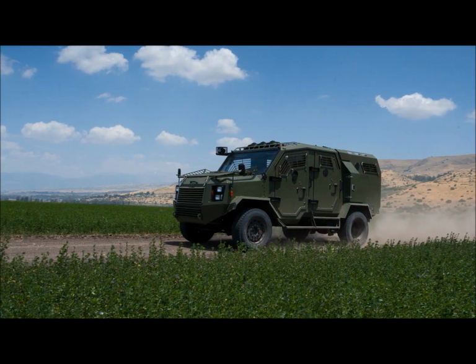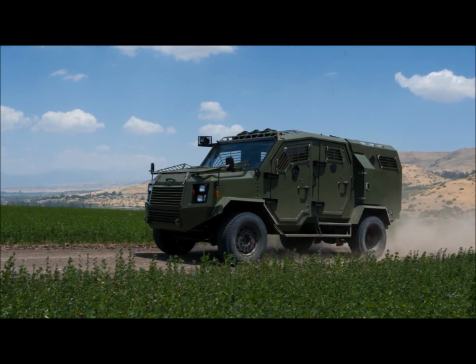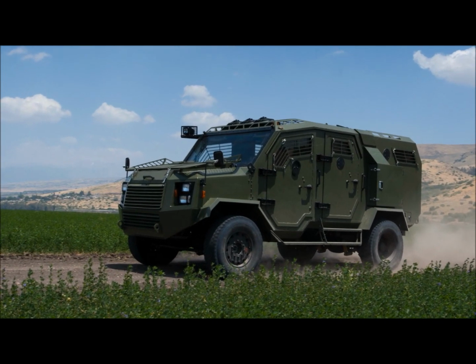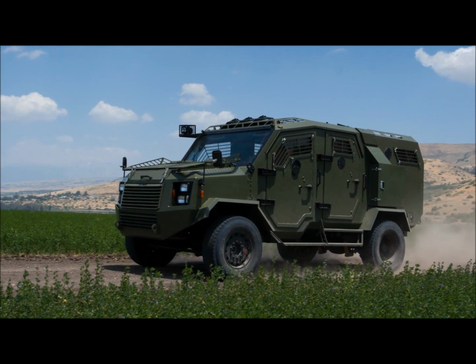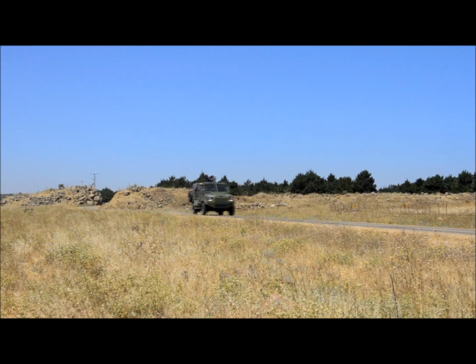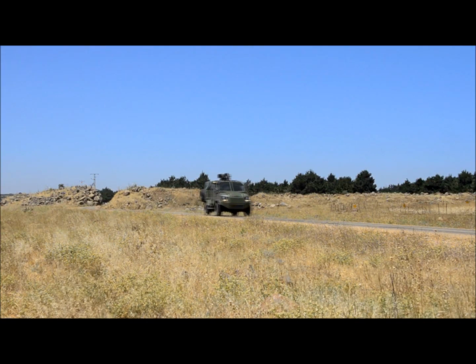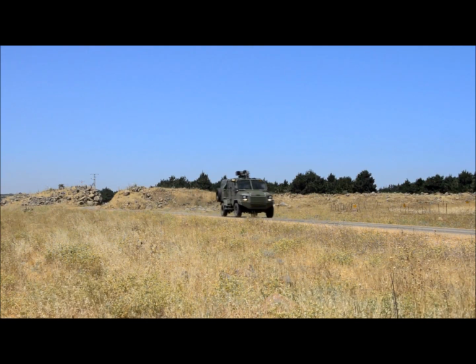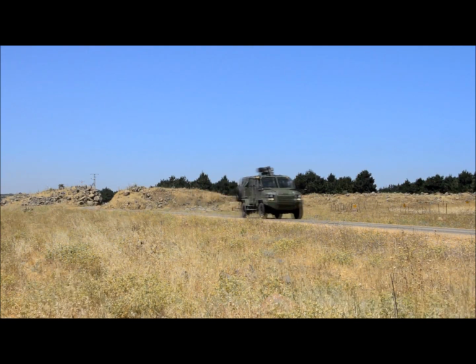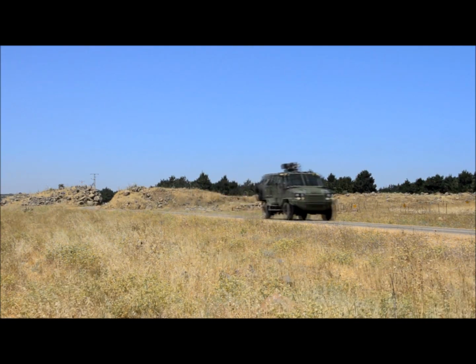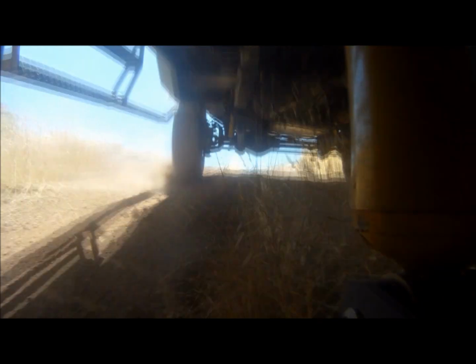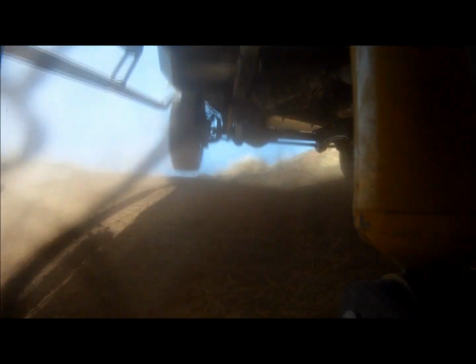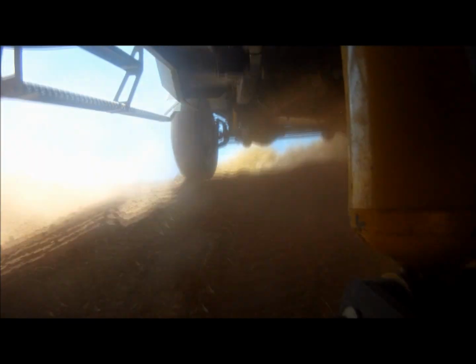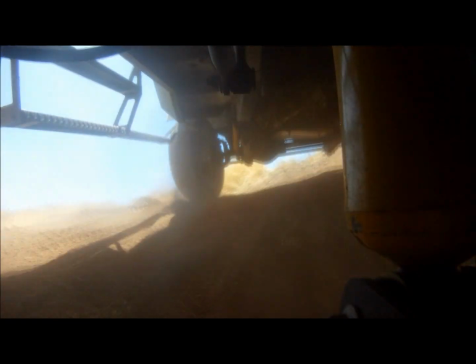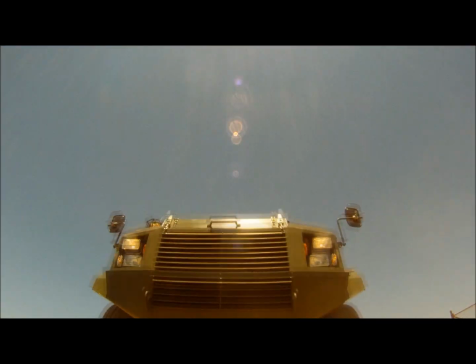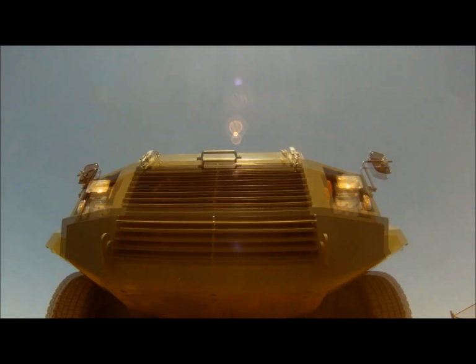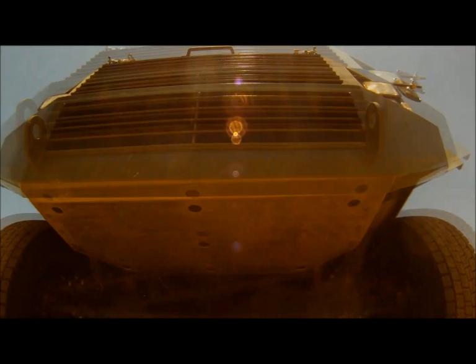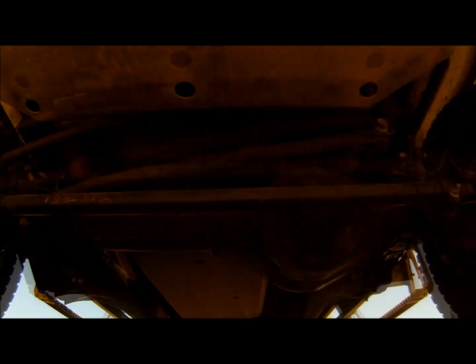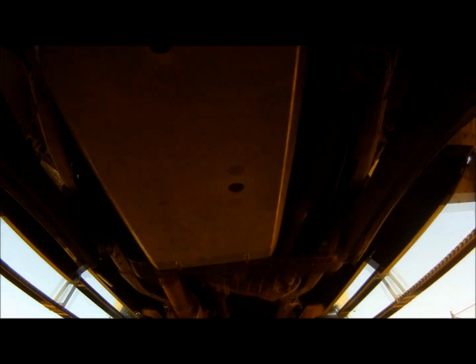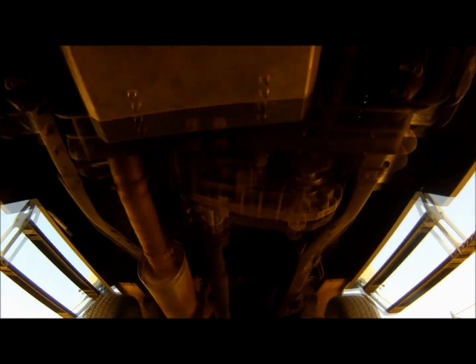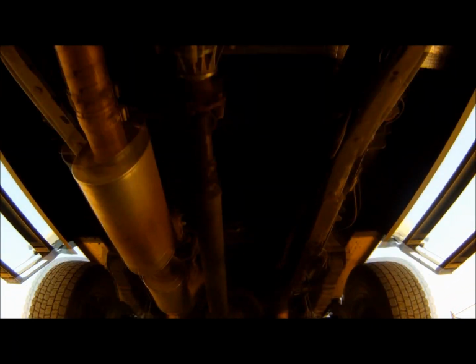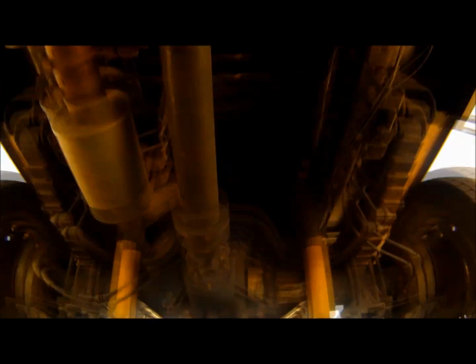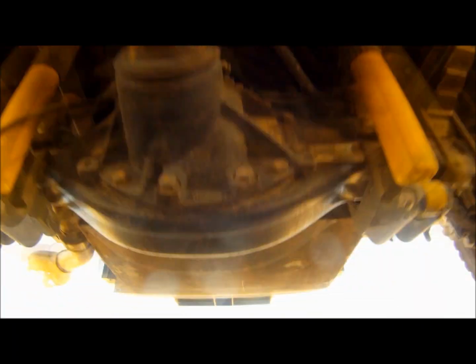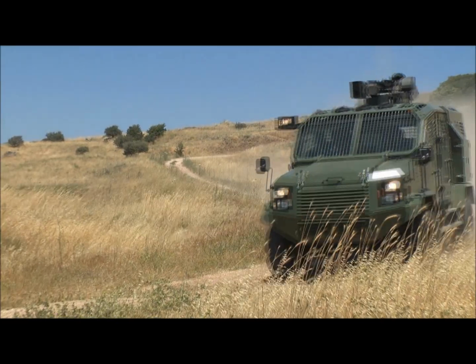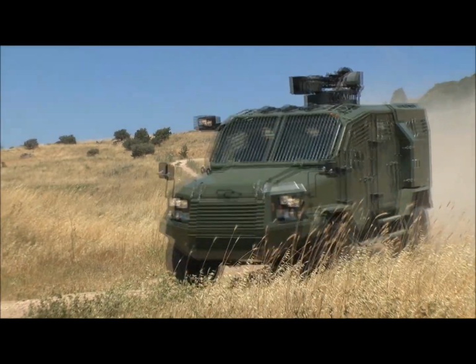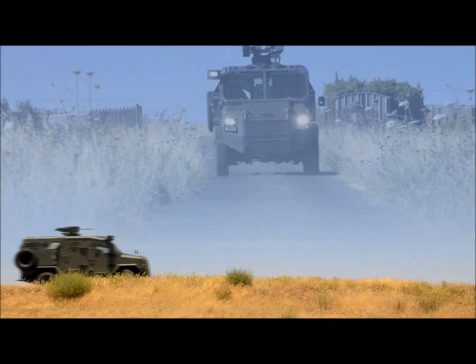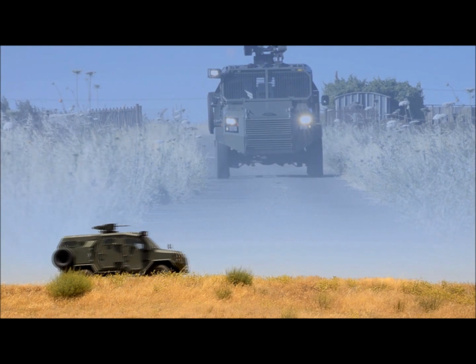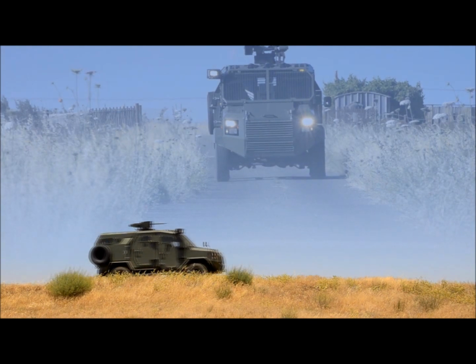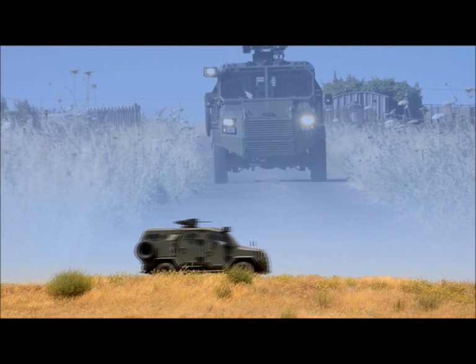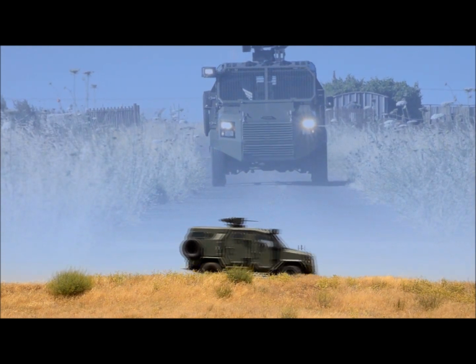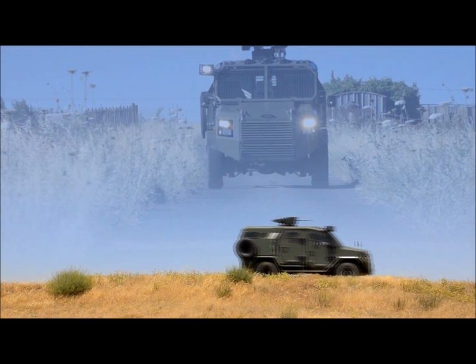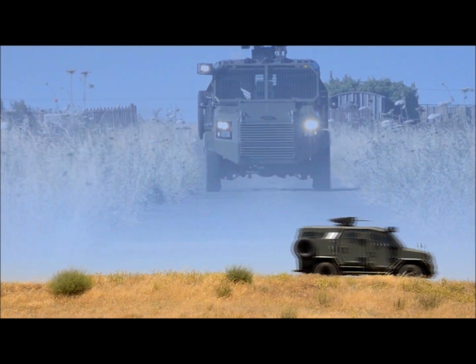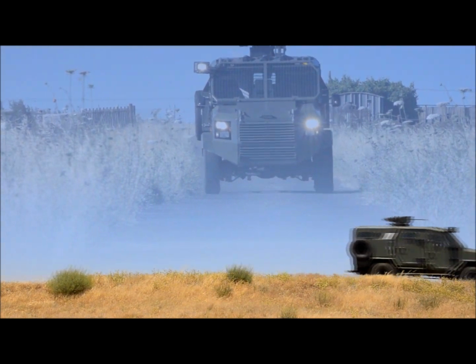In its current configuration the Thunder is the lightest in its class, and with over 300 horsepower, the Thunder has speed, mobility, and superior cross-country handling.